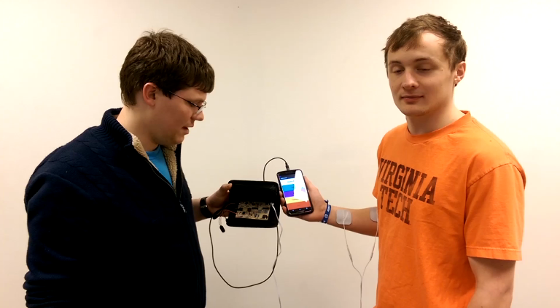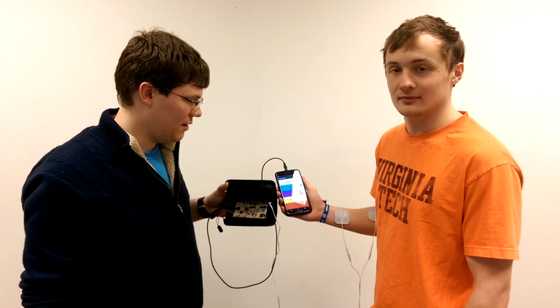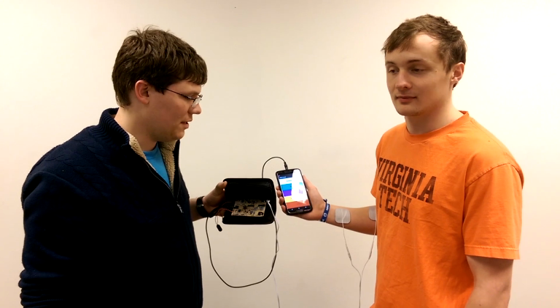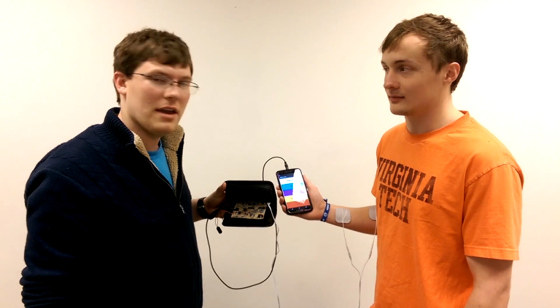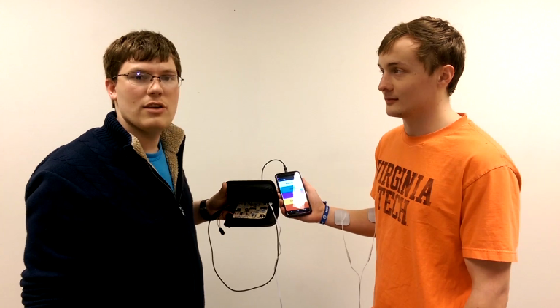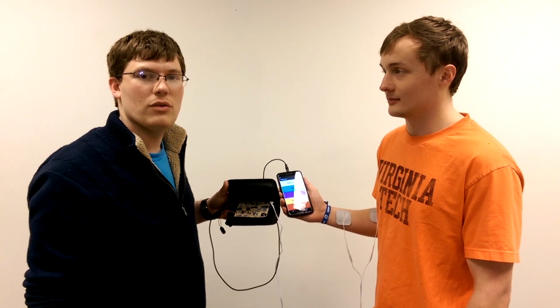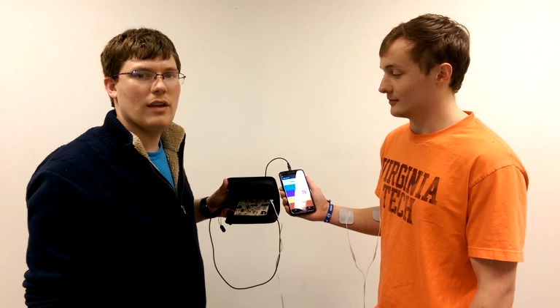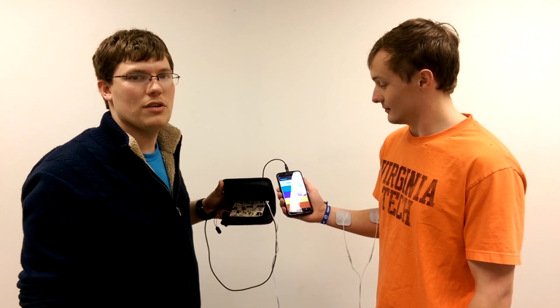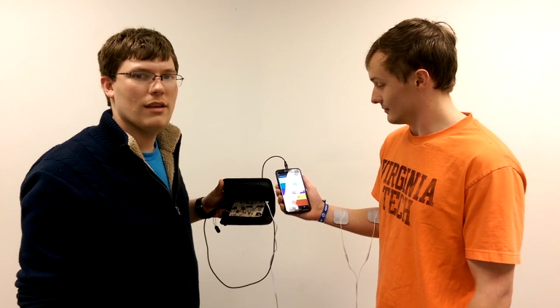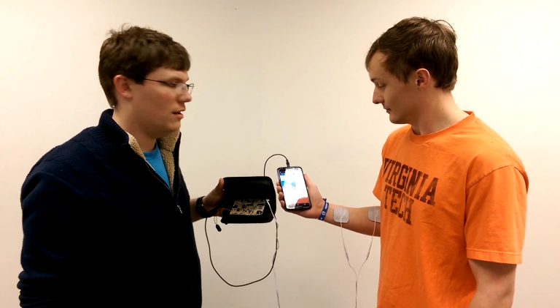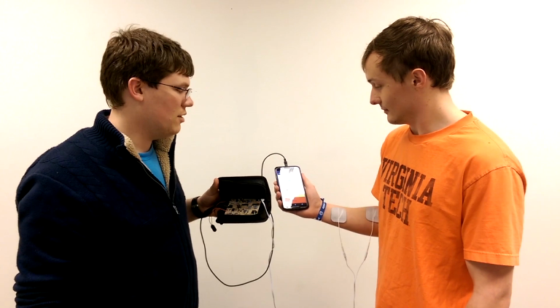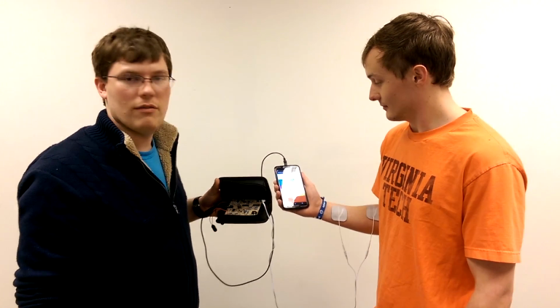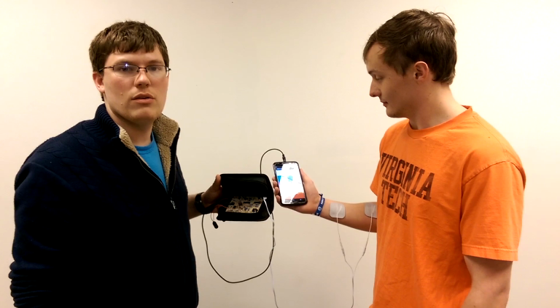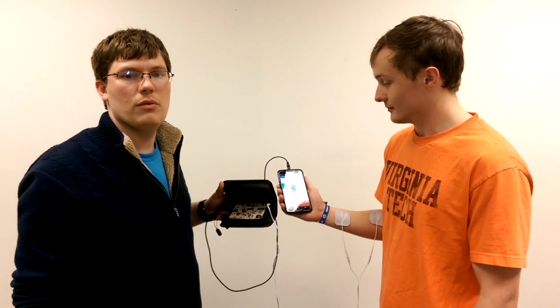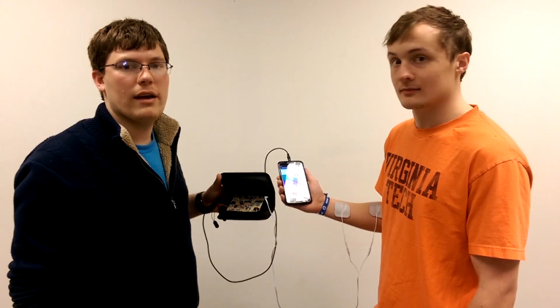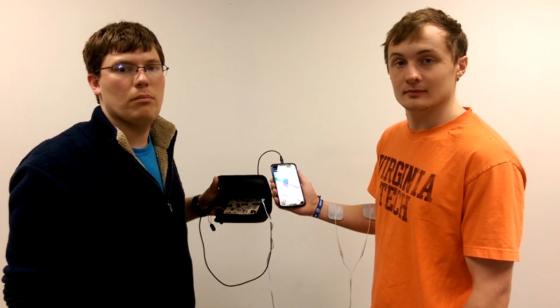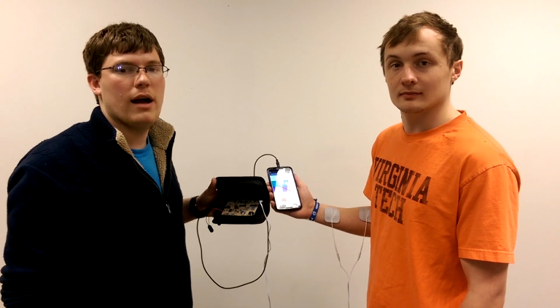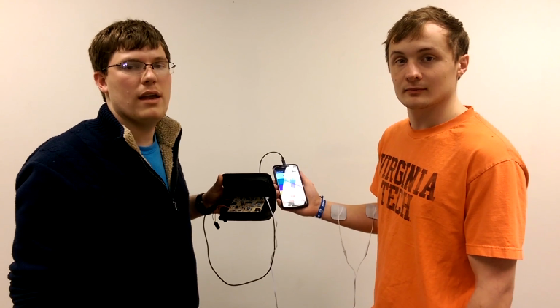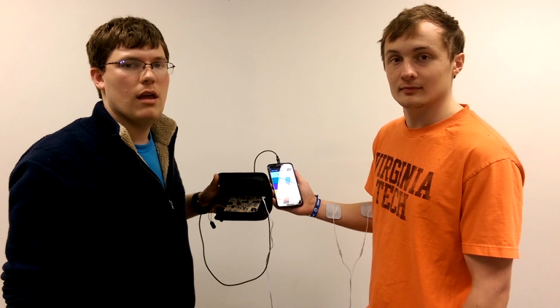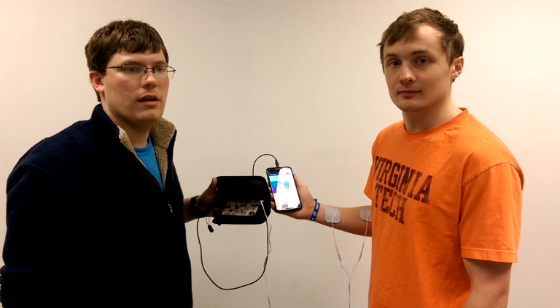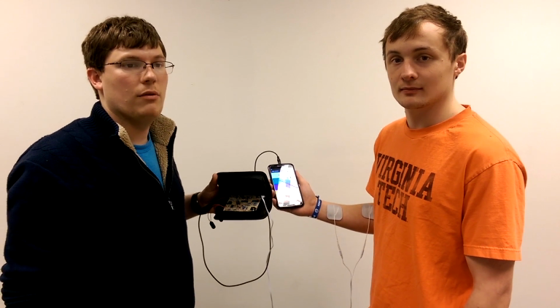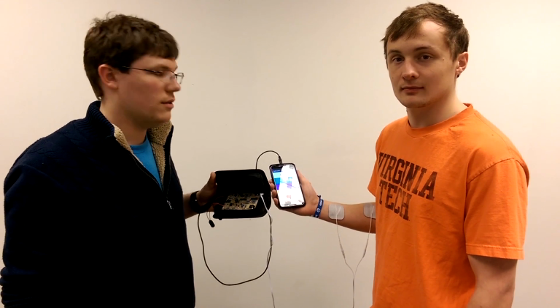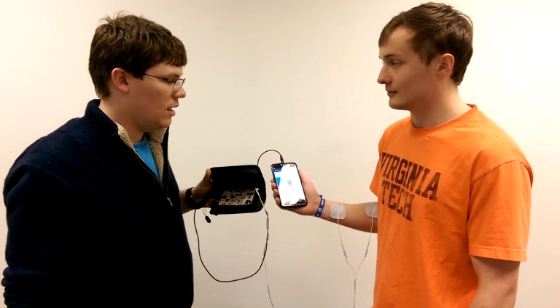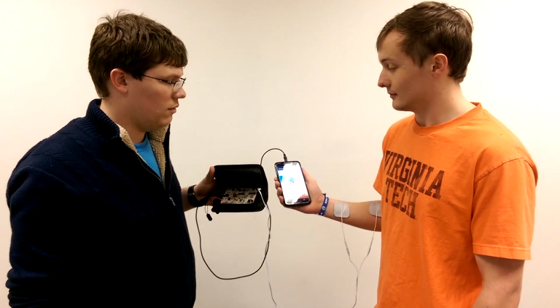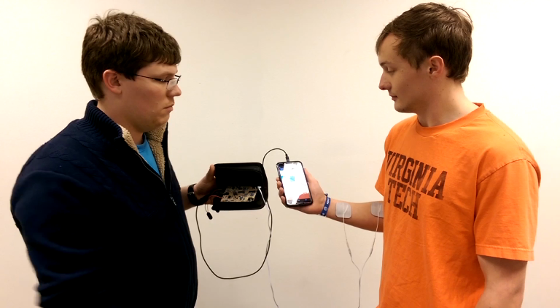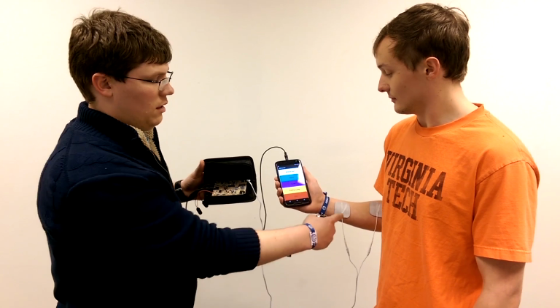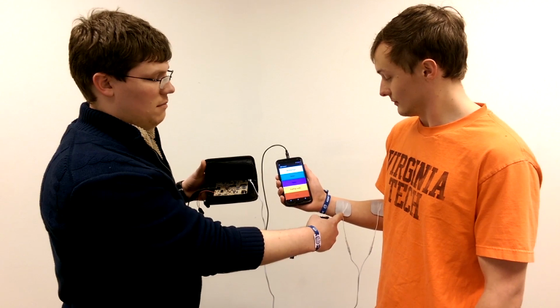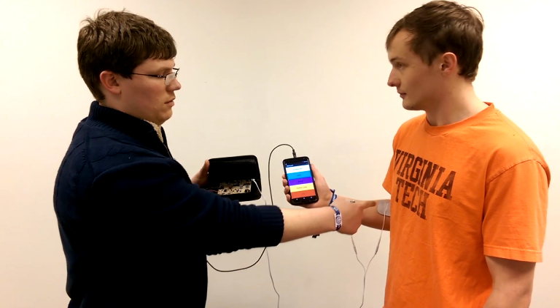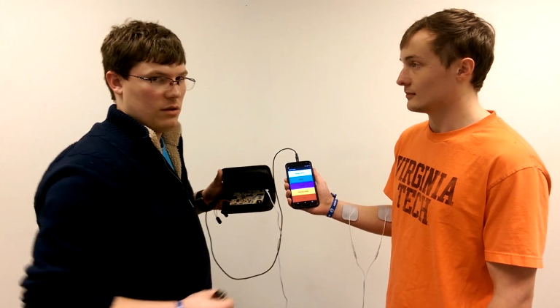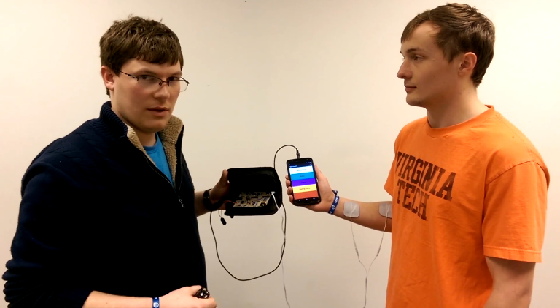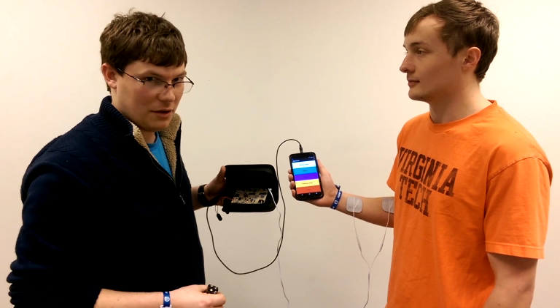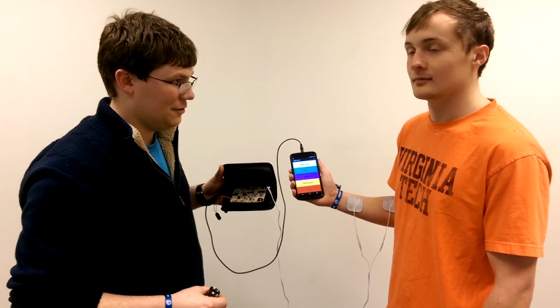What we decided to make was an Android-controlled TENS machine. A TENS machine is a device that's used to relax or block pain in your muscles, and it is emitted through these electrodes that we have on Connor's arm.